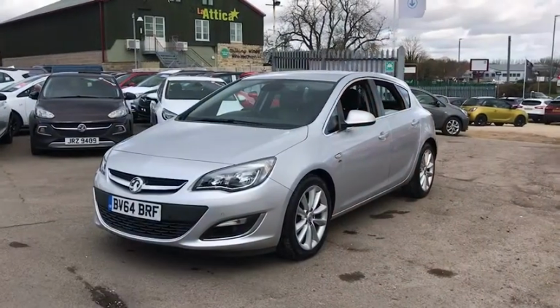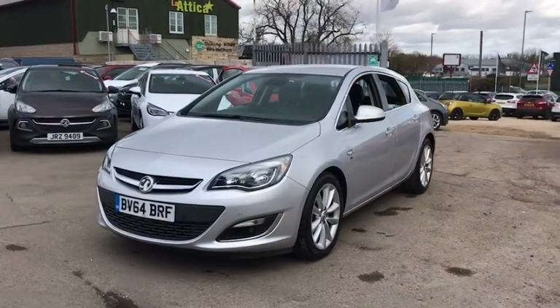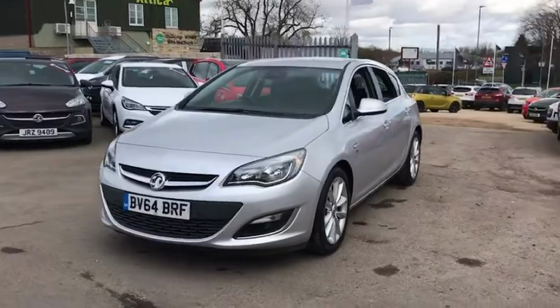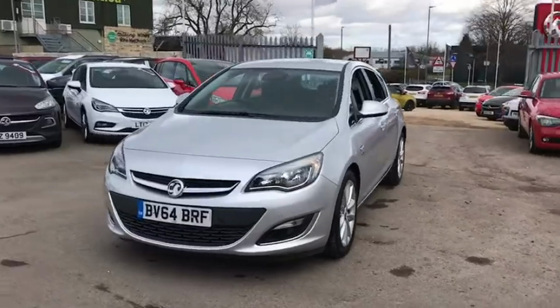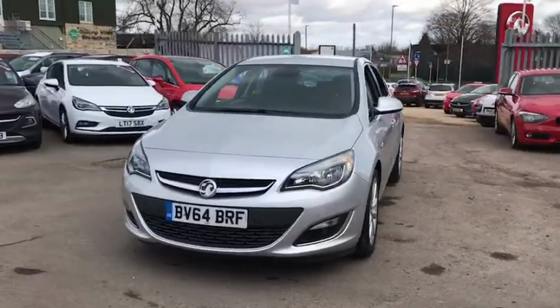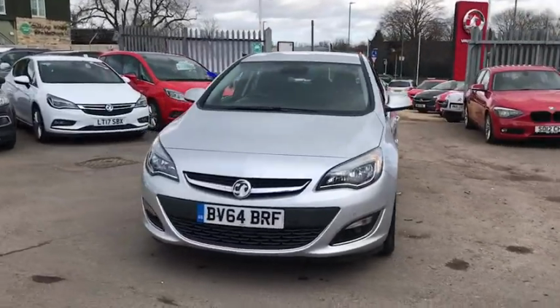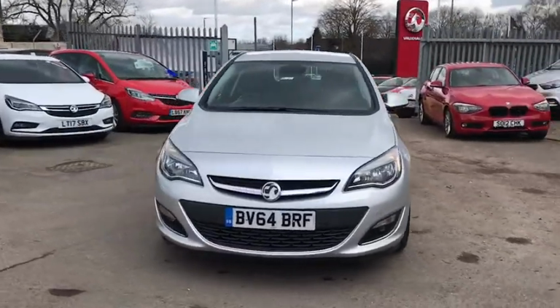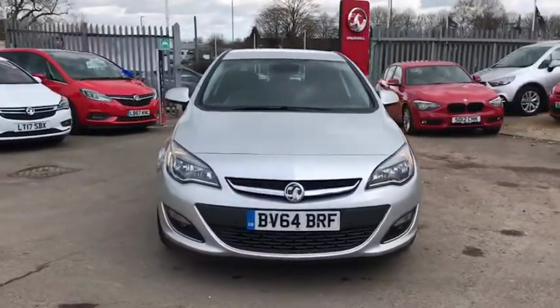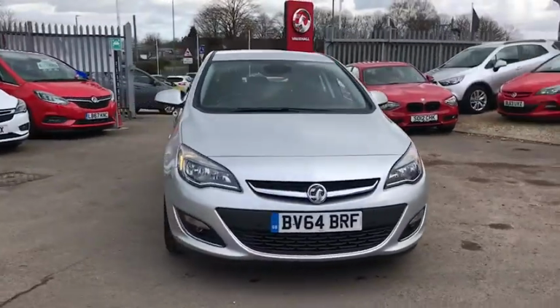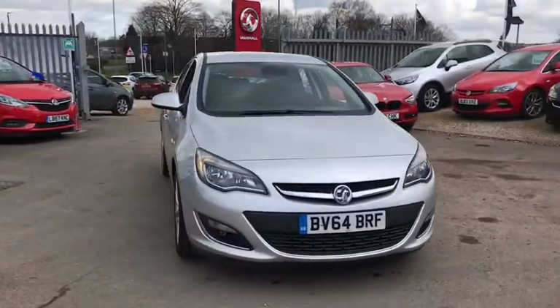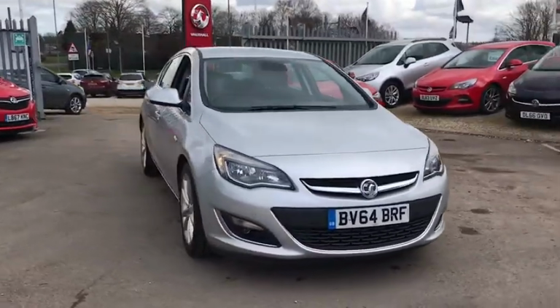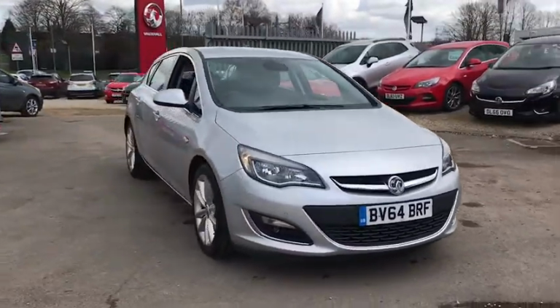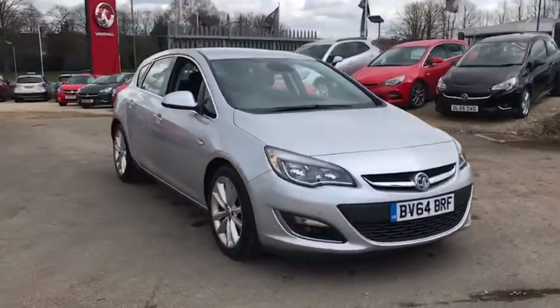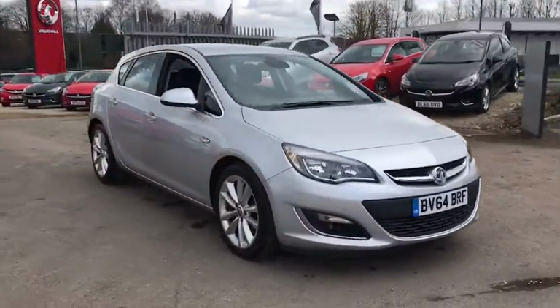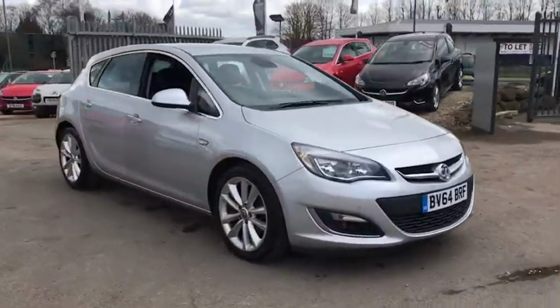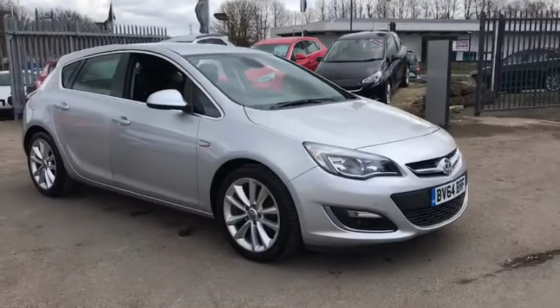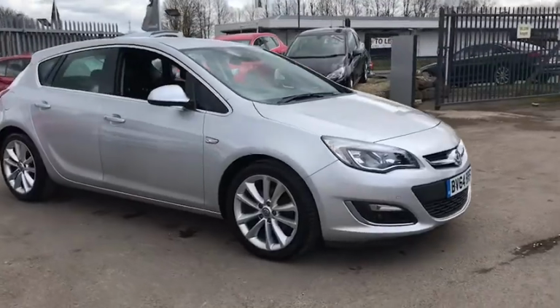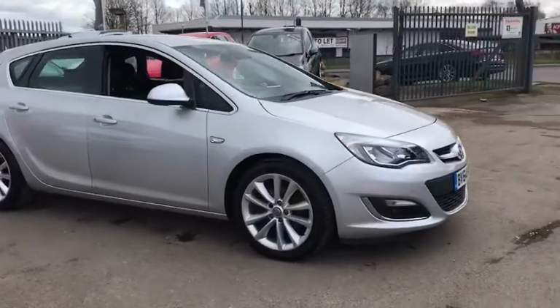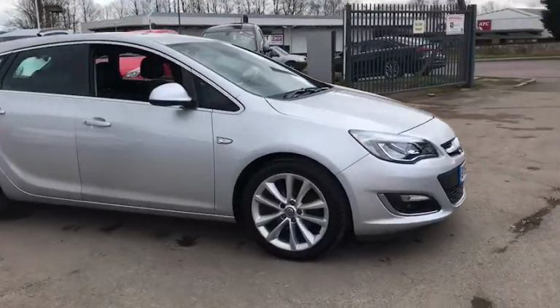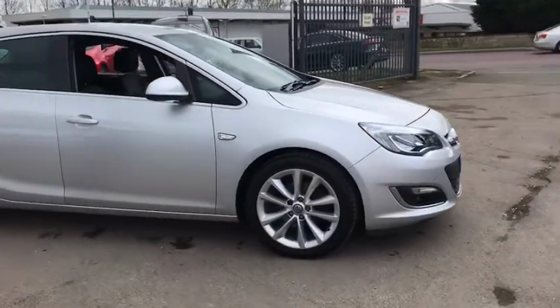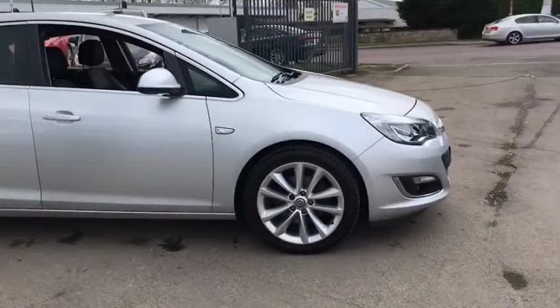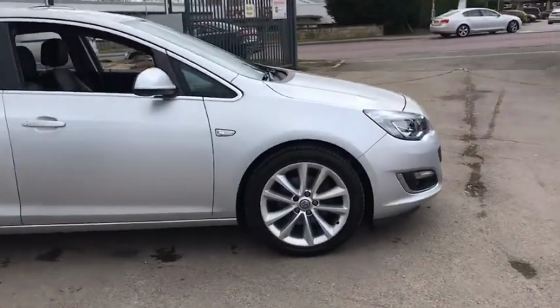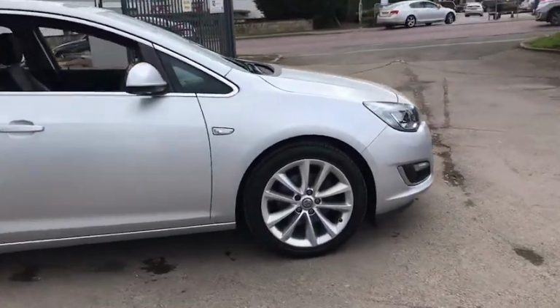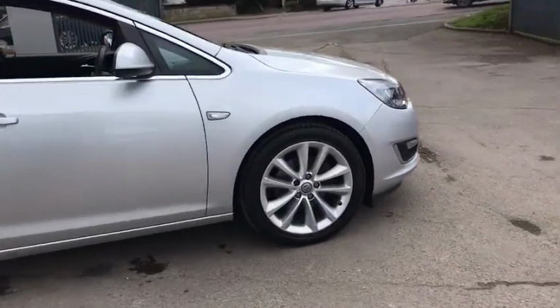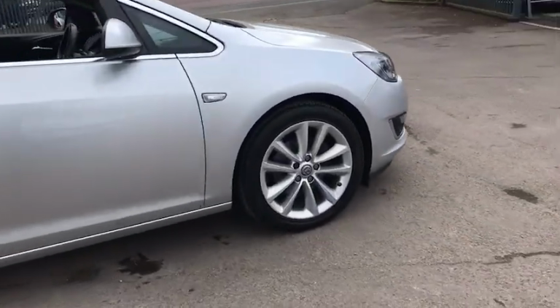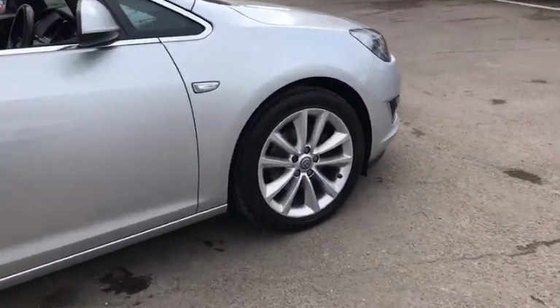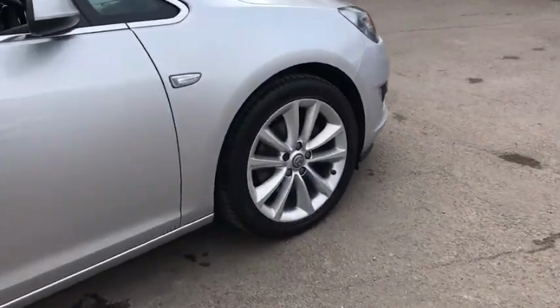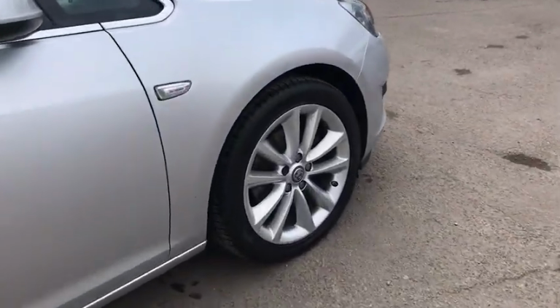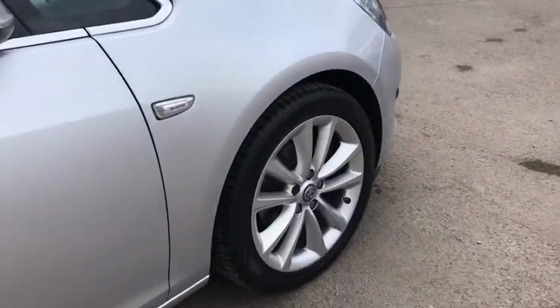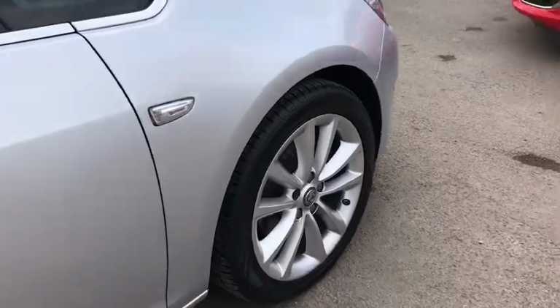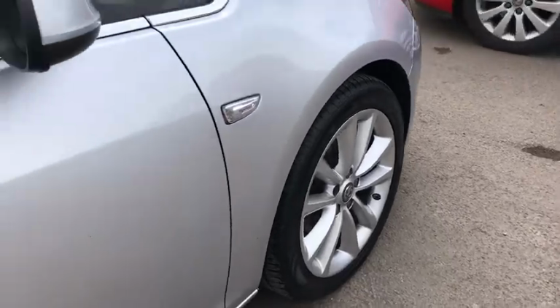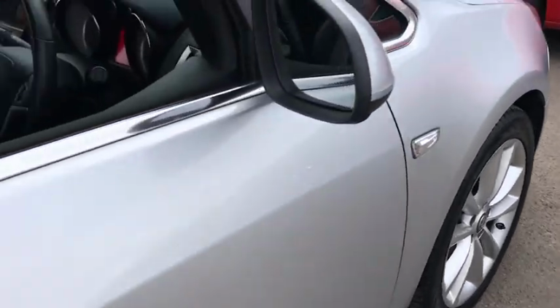Welcome to Bayless Vauxhall Siren Sister. Here we have our Vauxhall Astra Elite. This car comes with 18-inch alloy wheels and has done 41,000 miles.